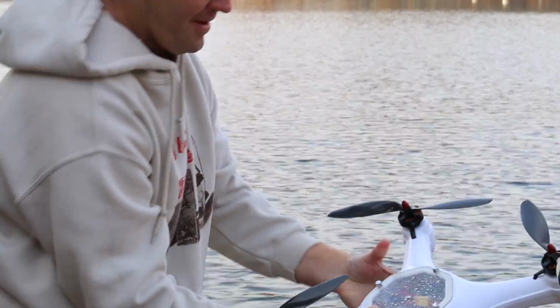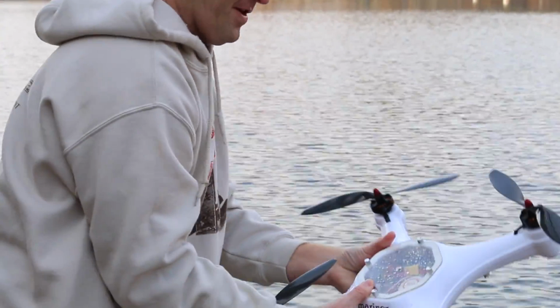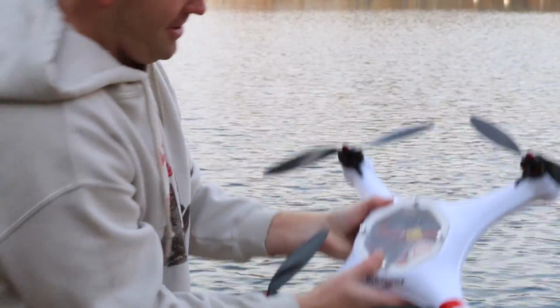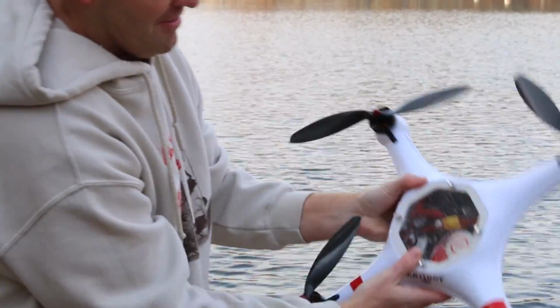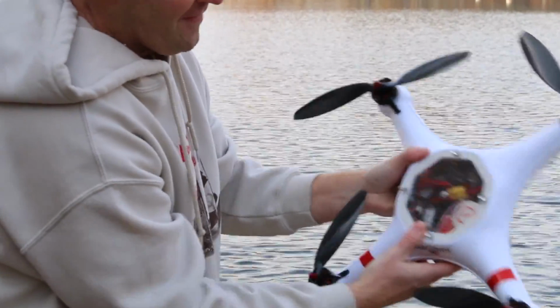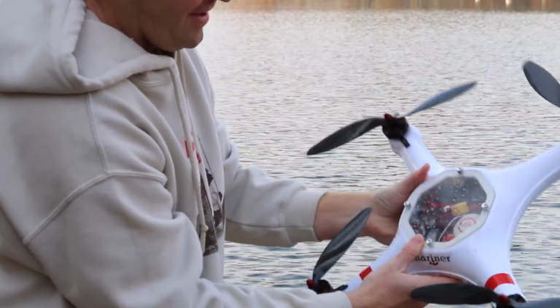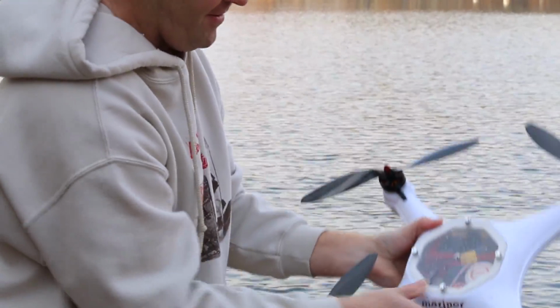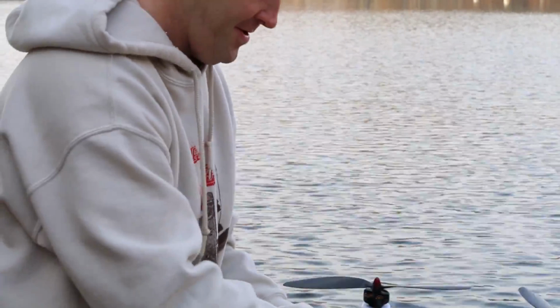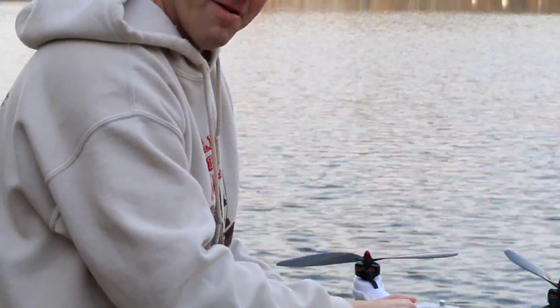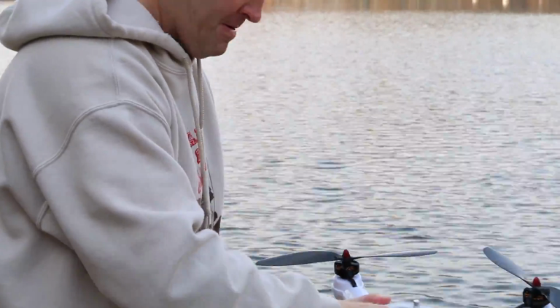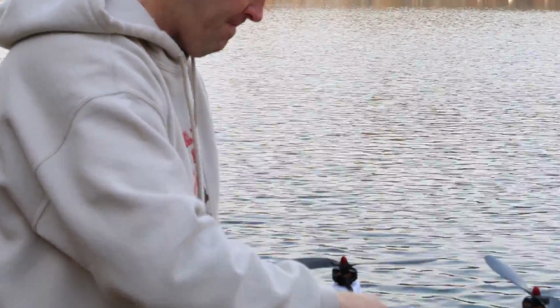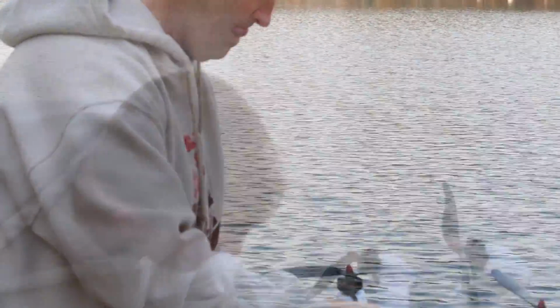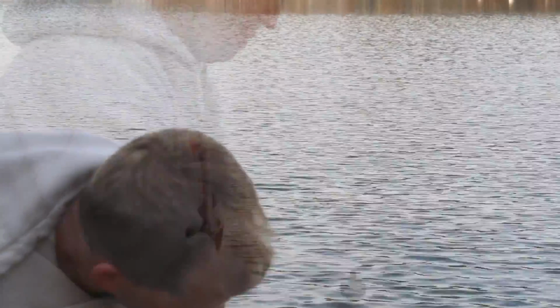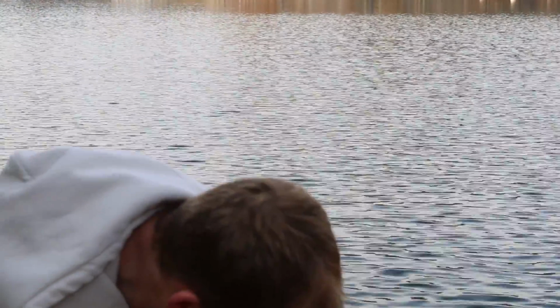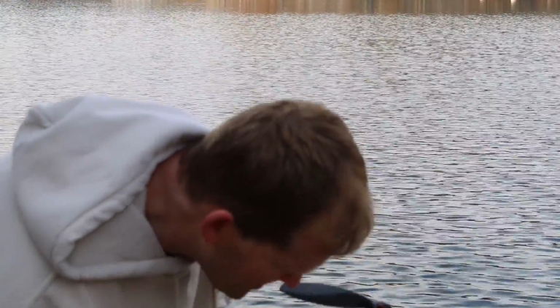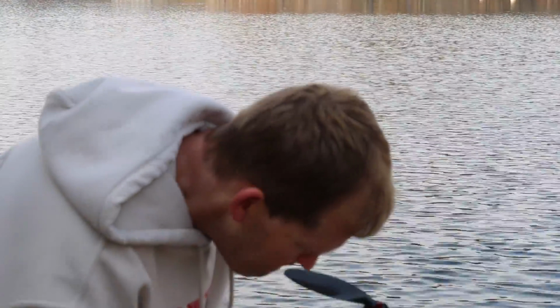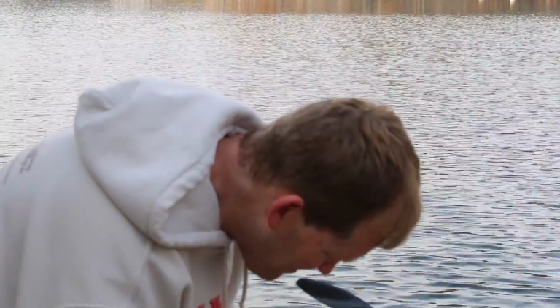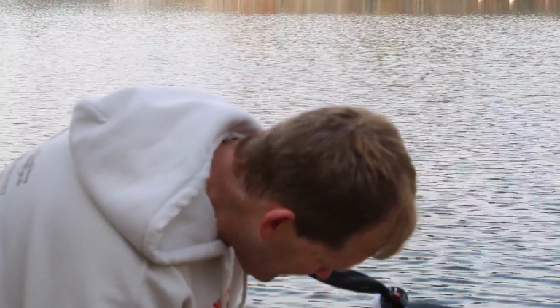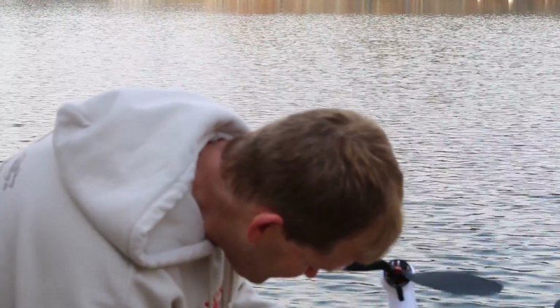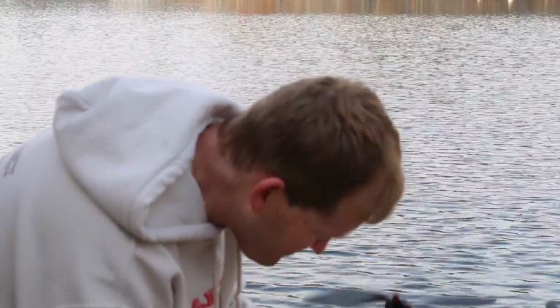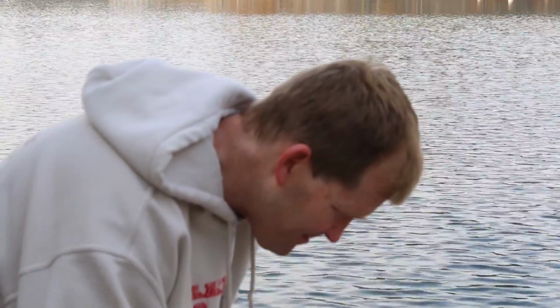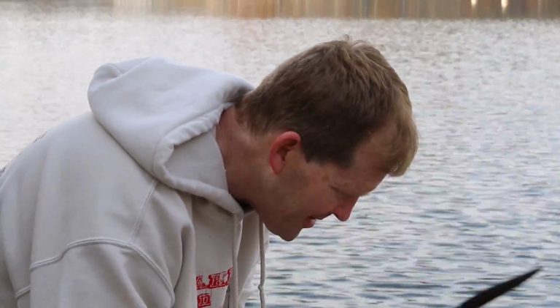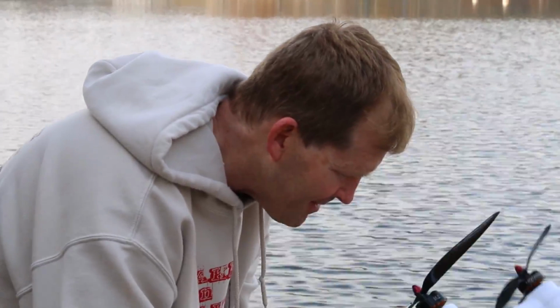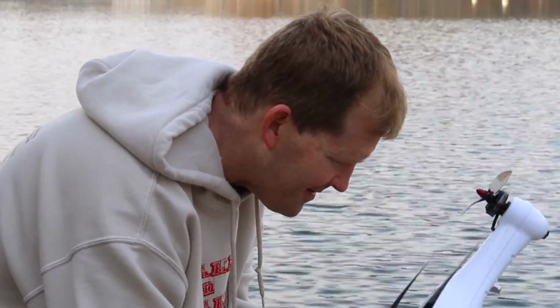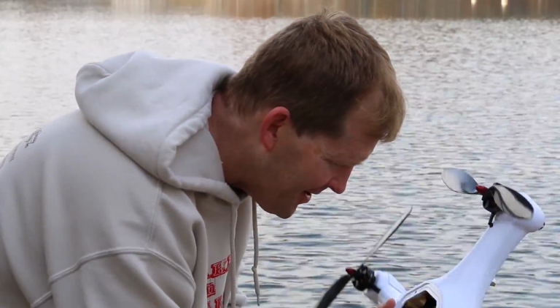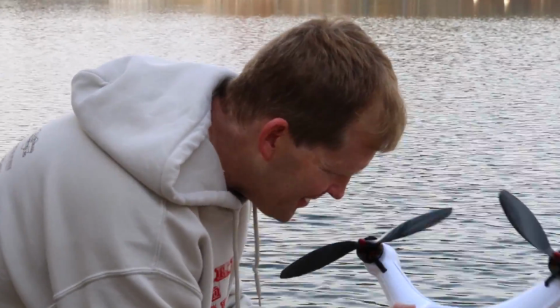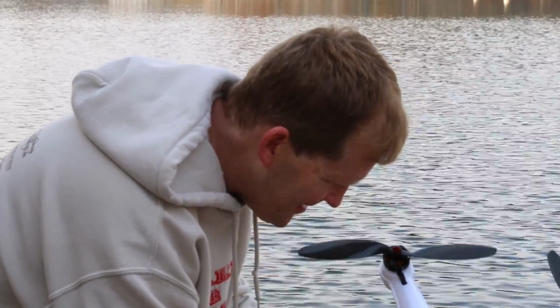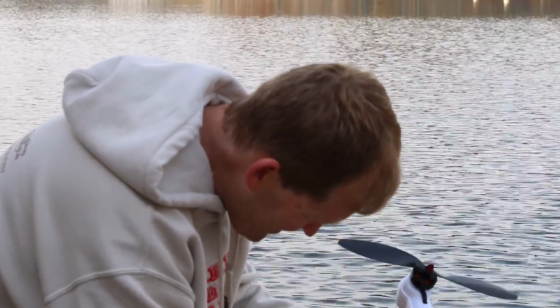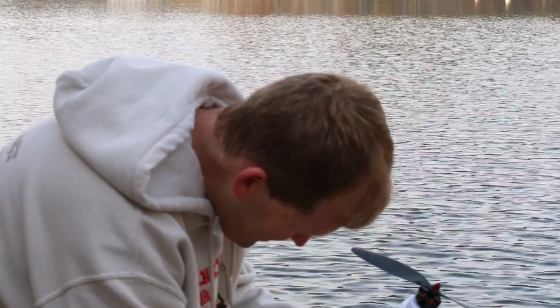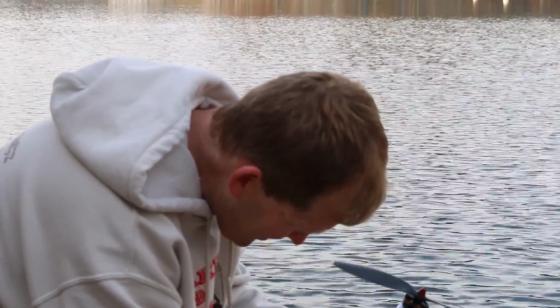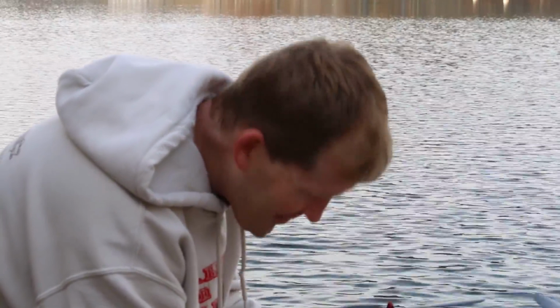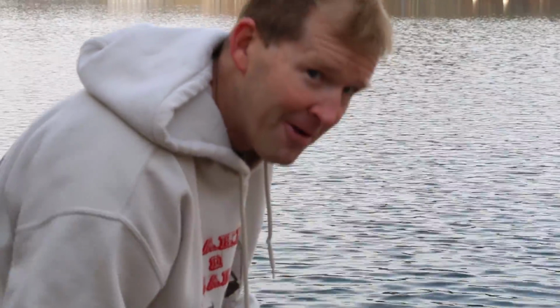Let's see if it's got any water. Shake off the outside first. Not a drop that I can see. Looks like it works.